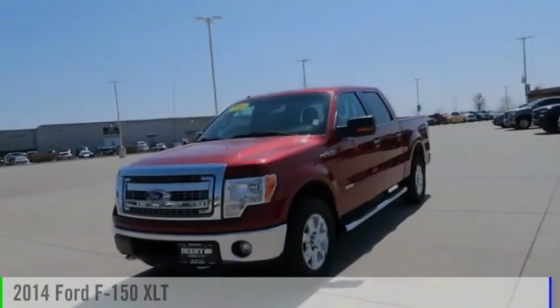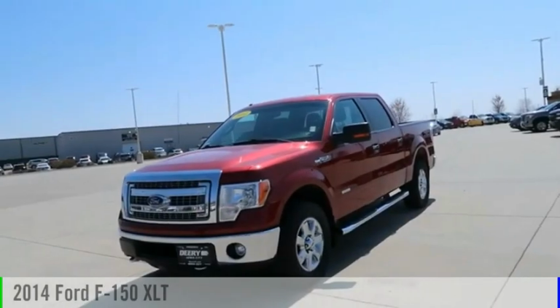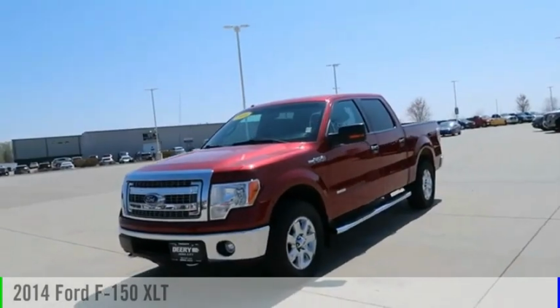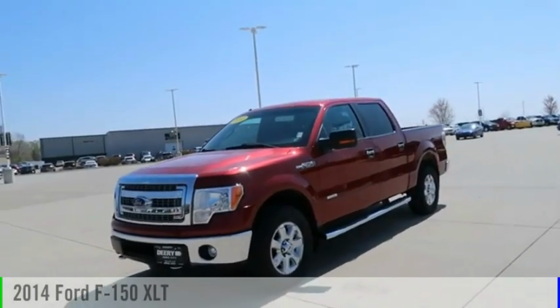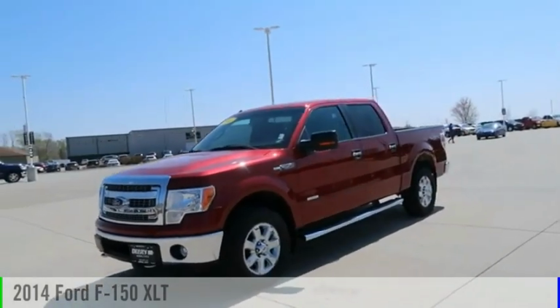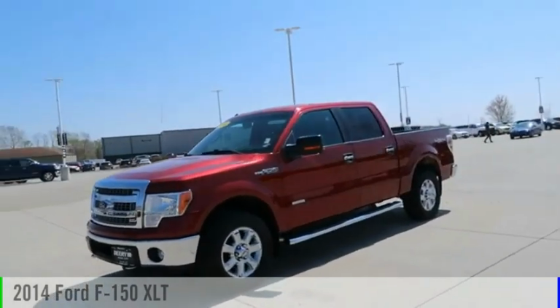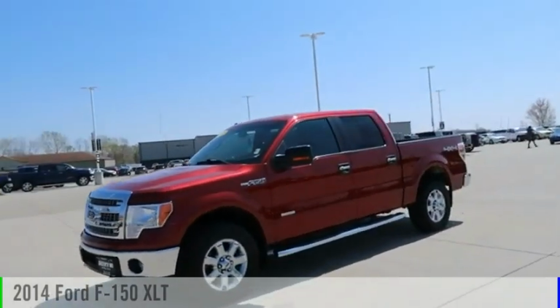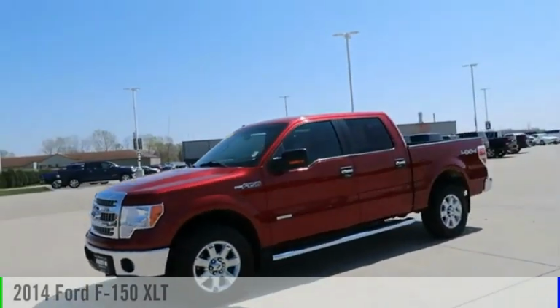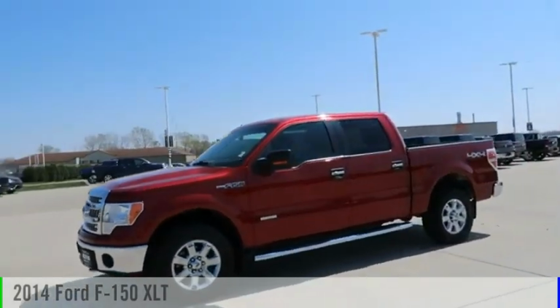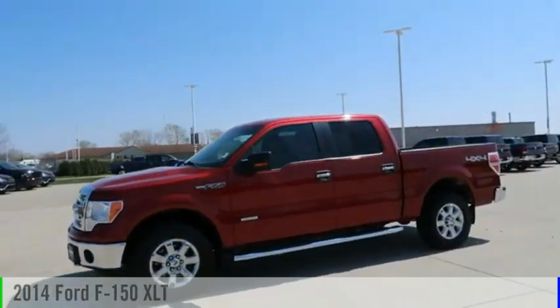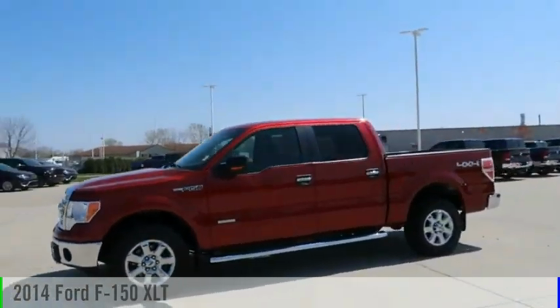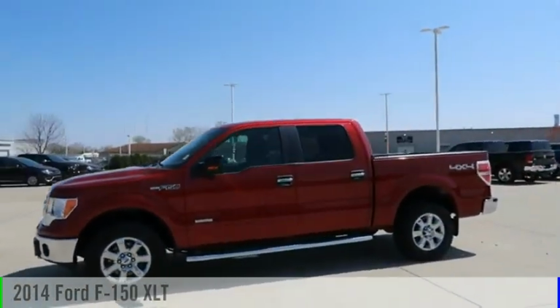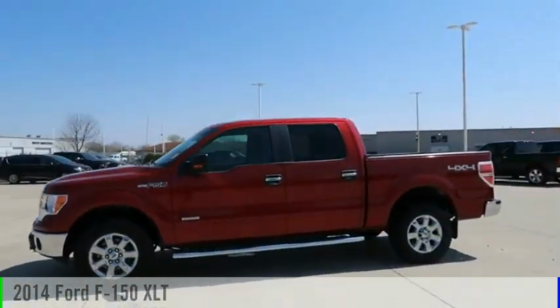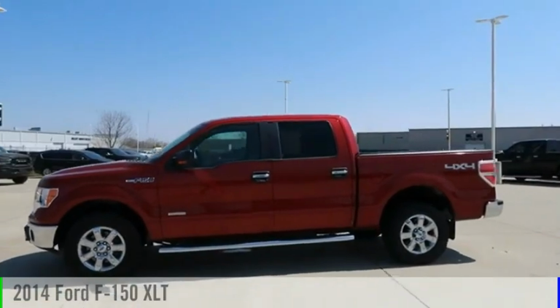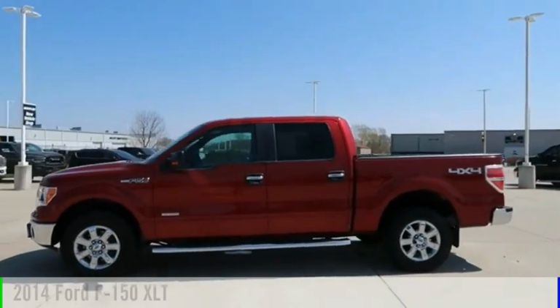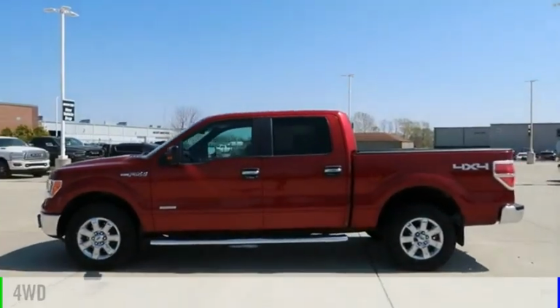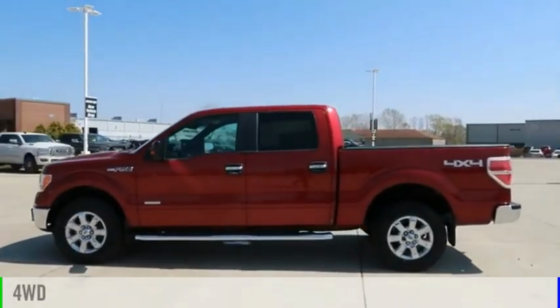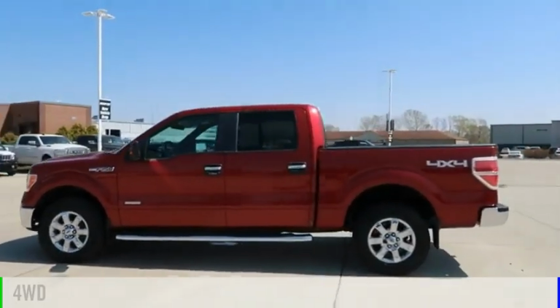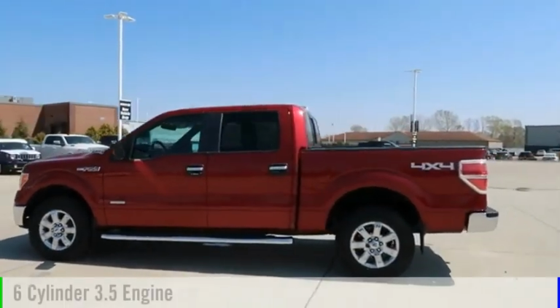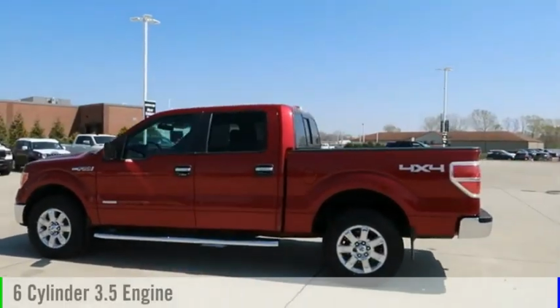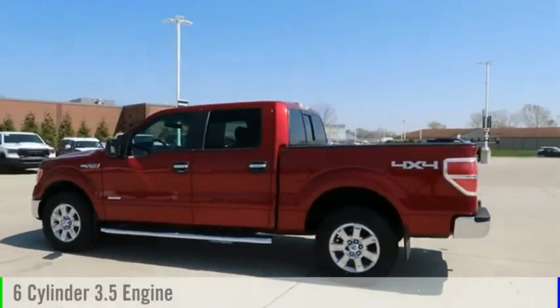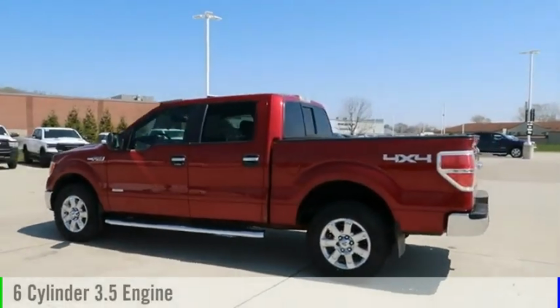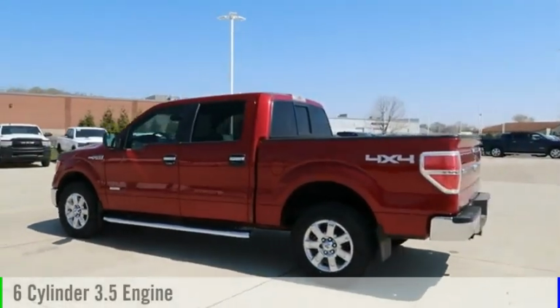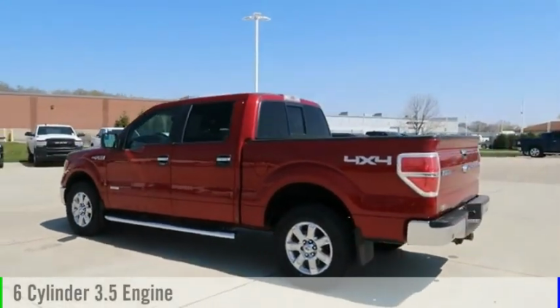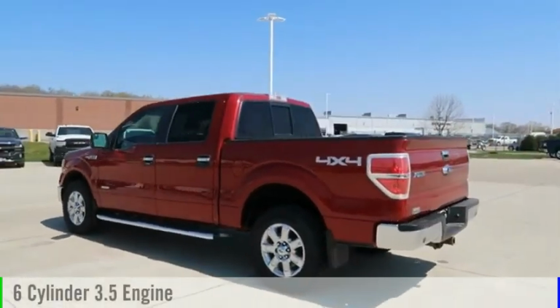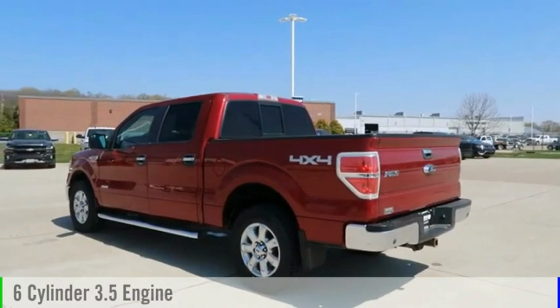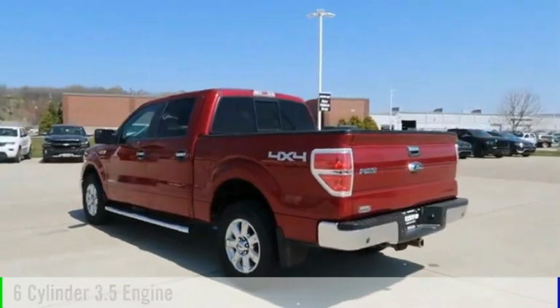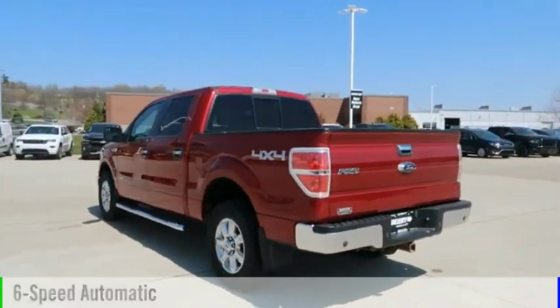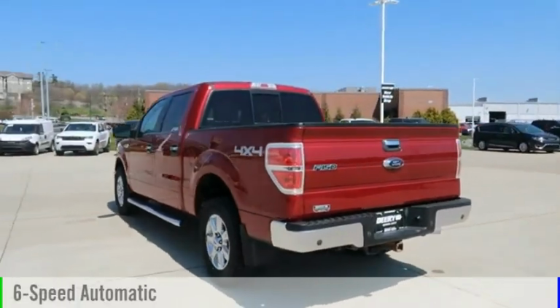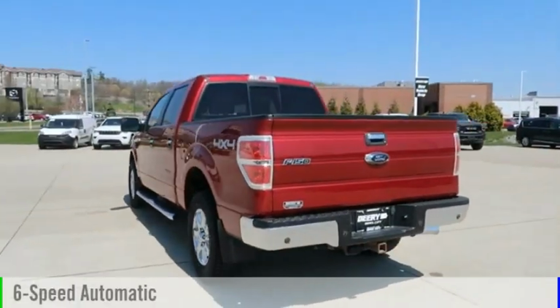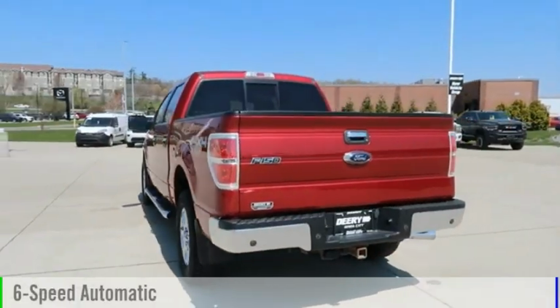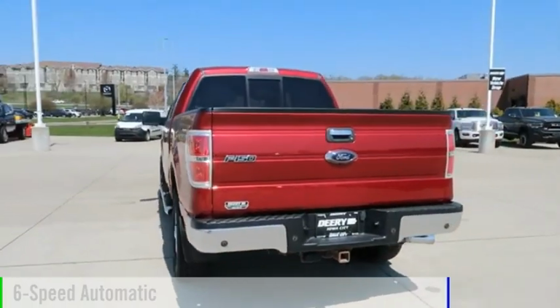Make a great choice today with the 2014 F-150. This vehicle is powered by a four-wheel drive, six-cylinder, 3.5-liter engine, and comes with a six-speed automatic transmission.